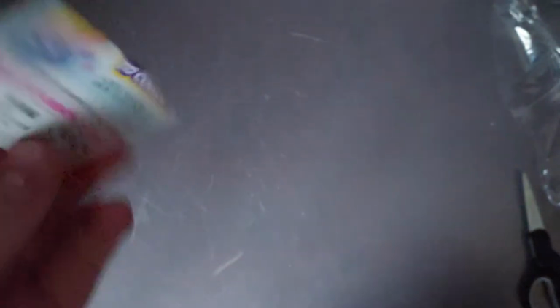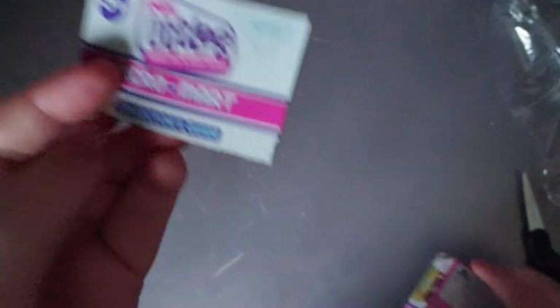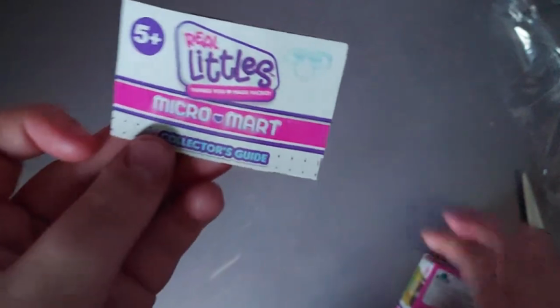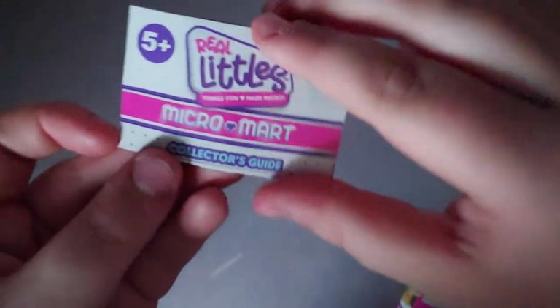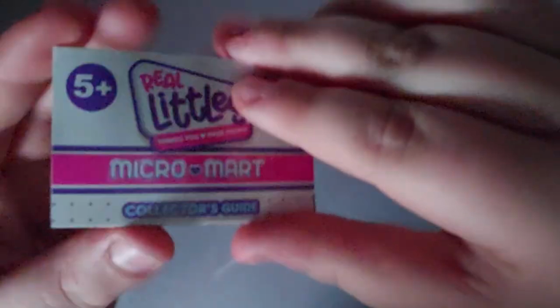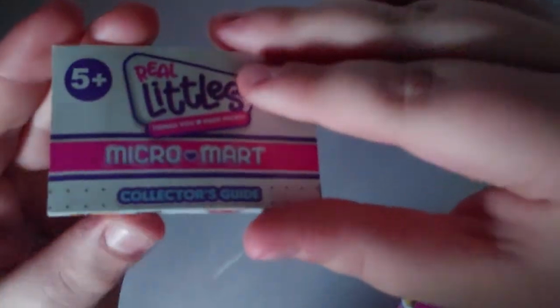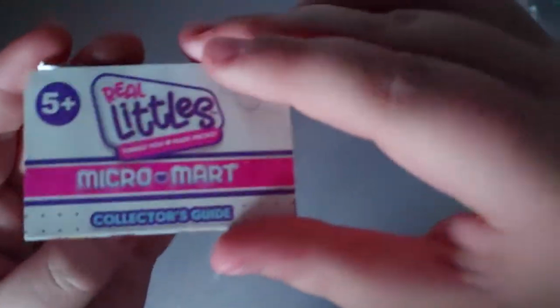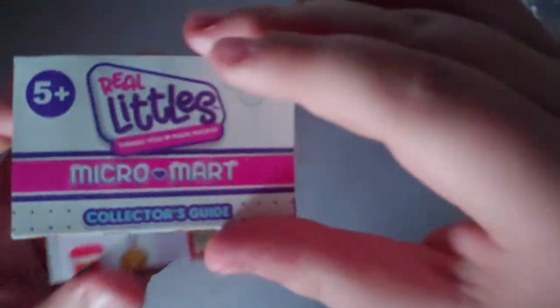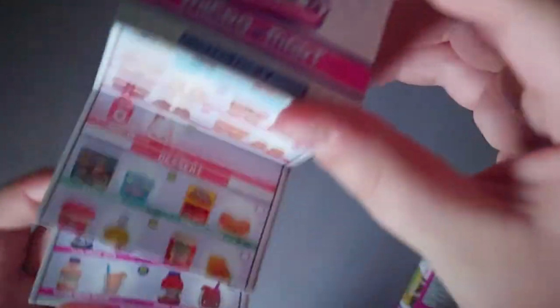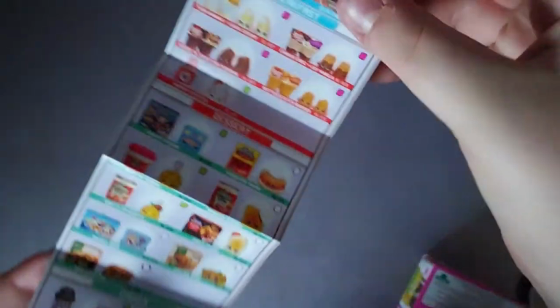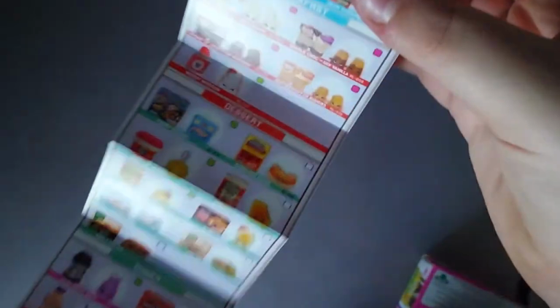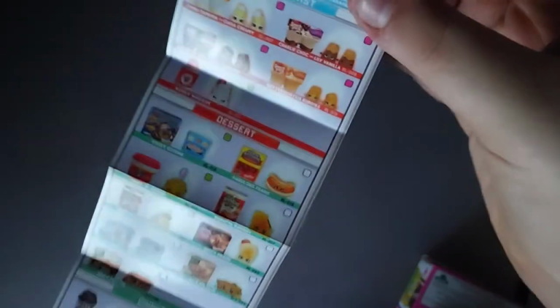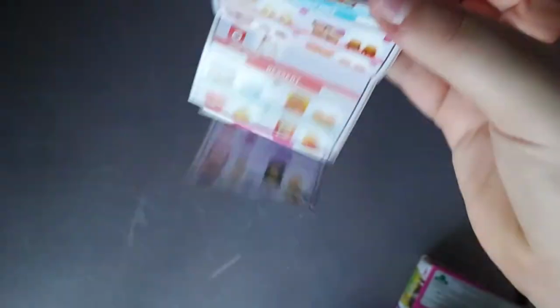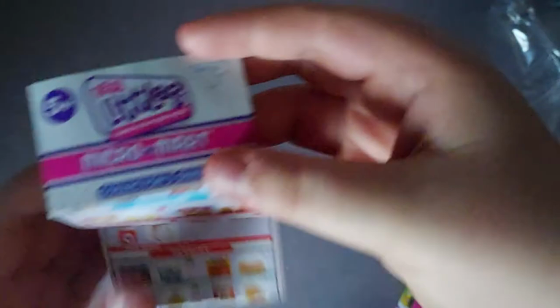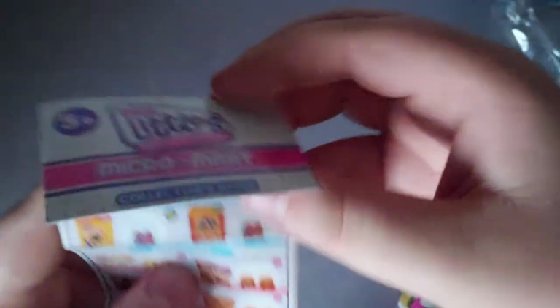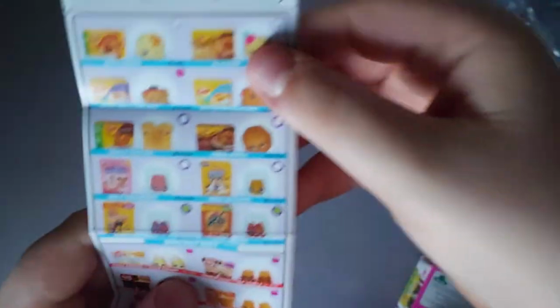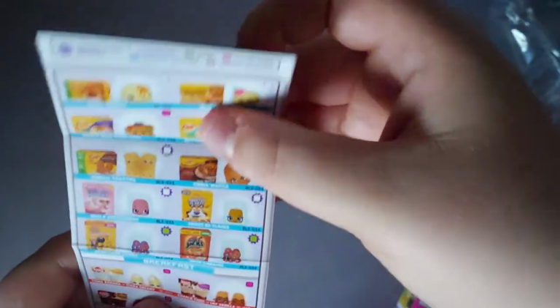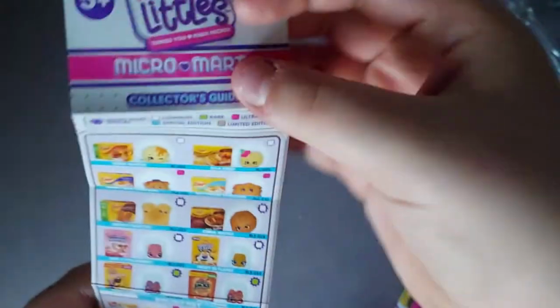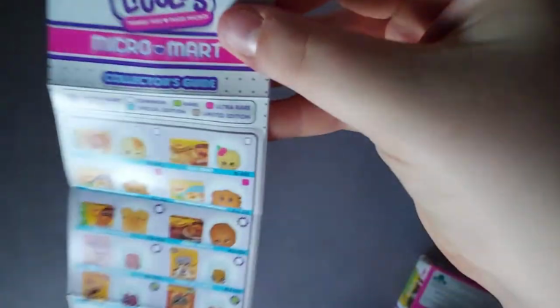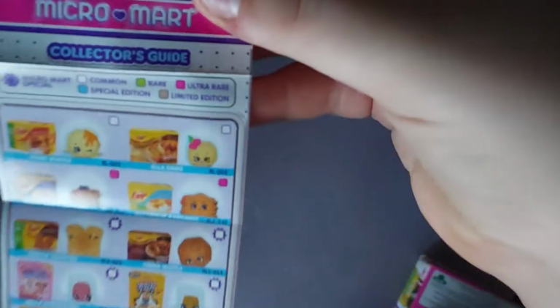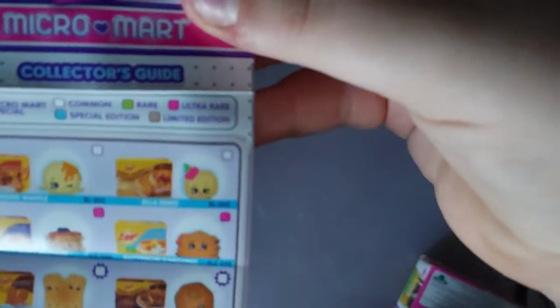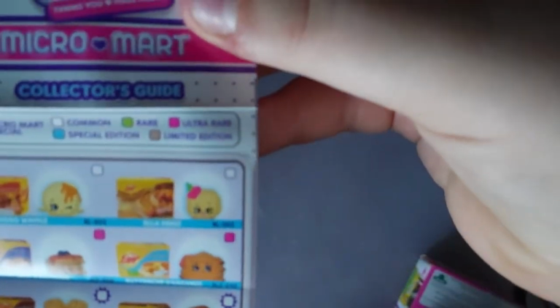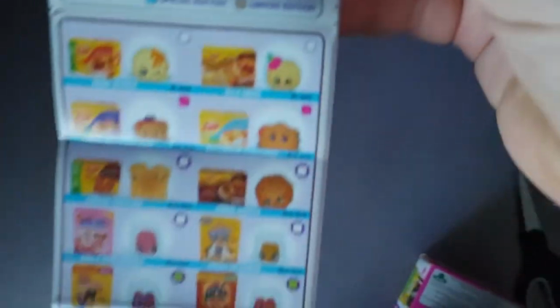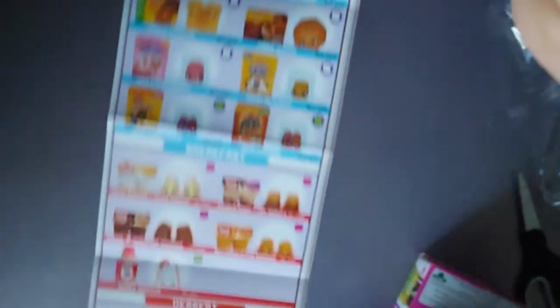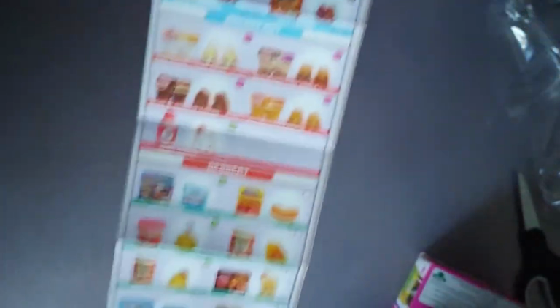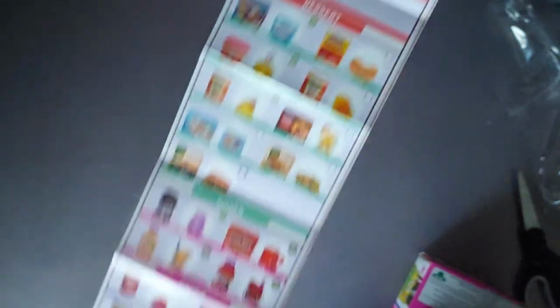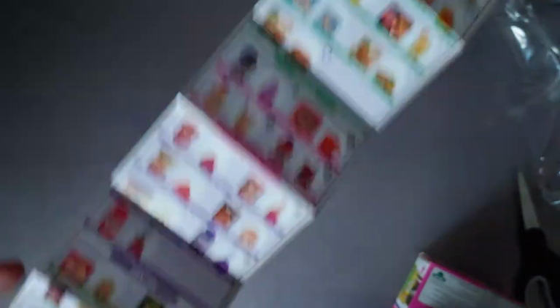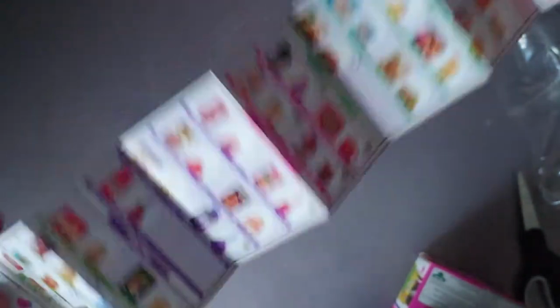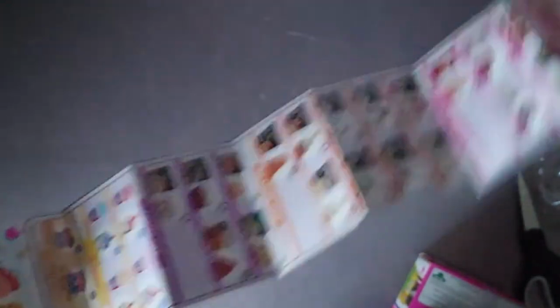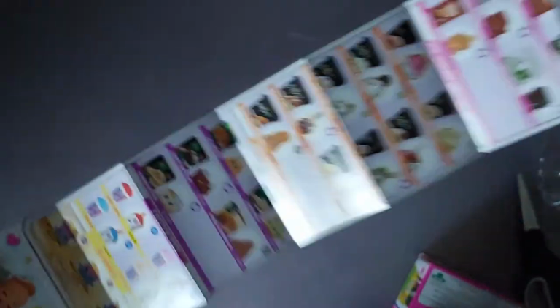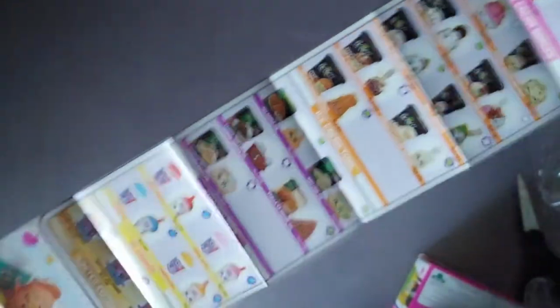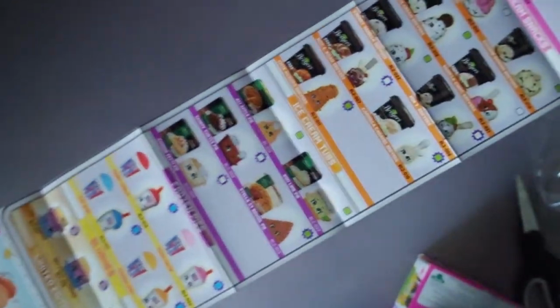I got a collector's guide — mini market, for ages 5 and up. It shows all of these and even more.